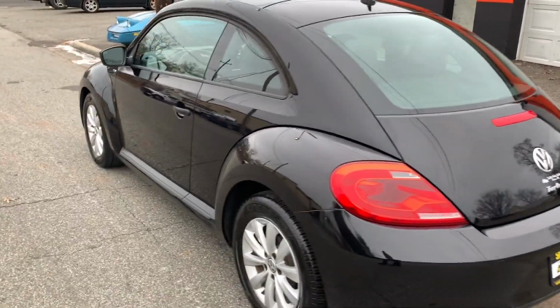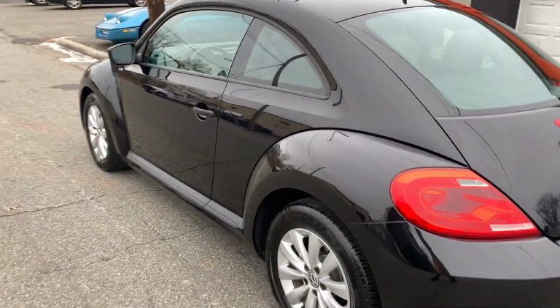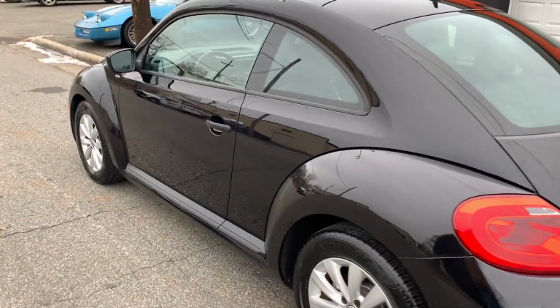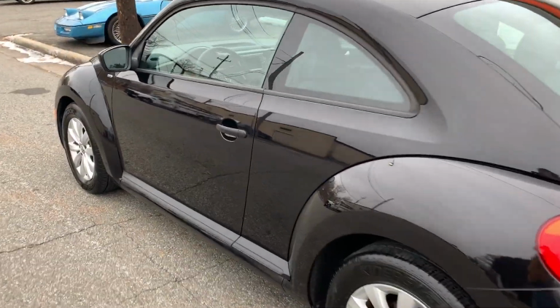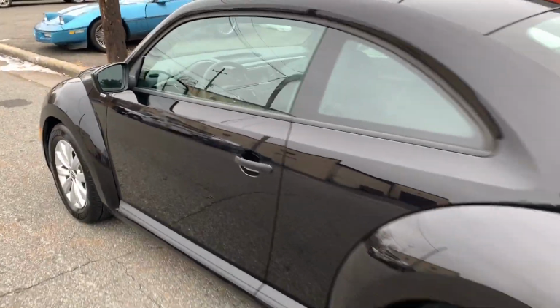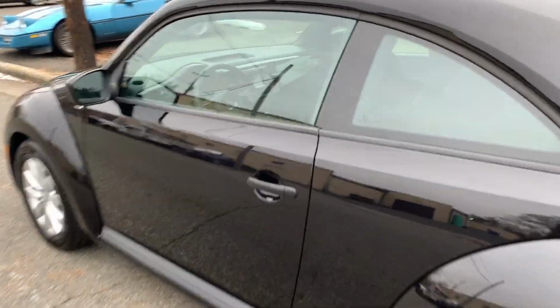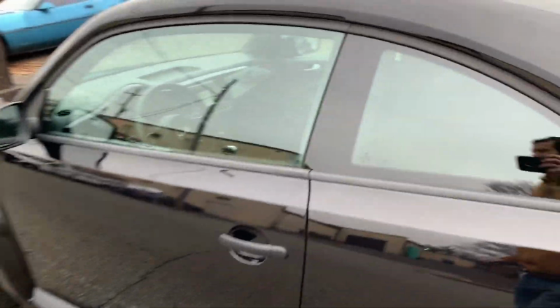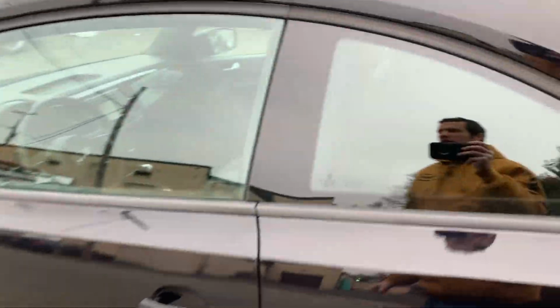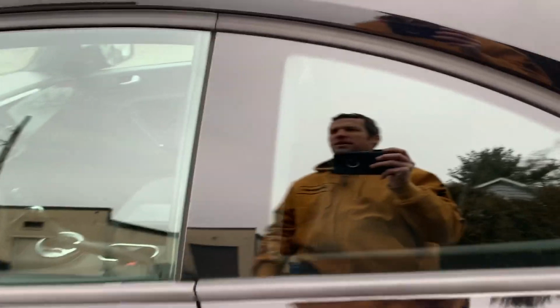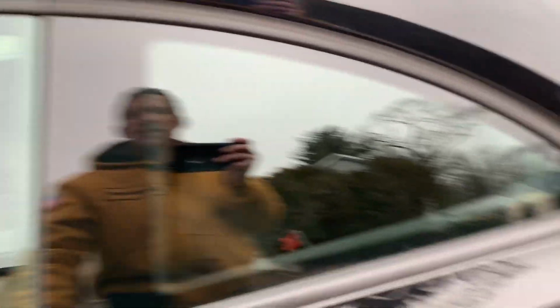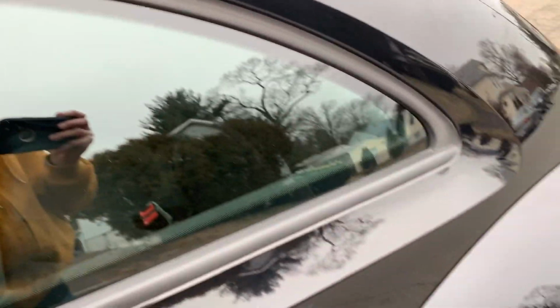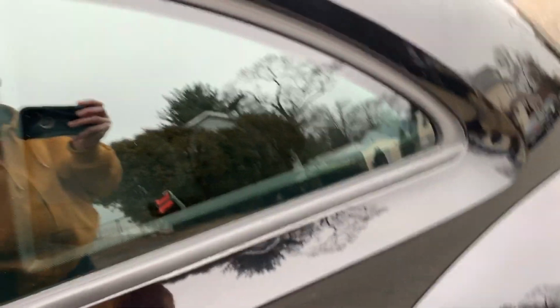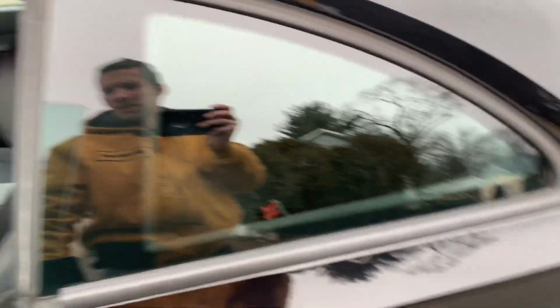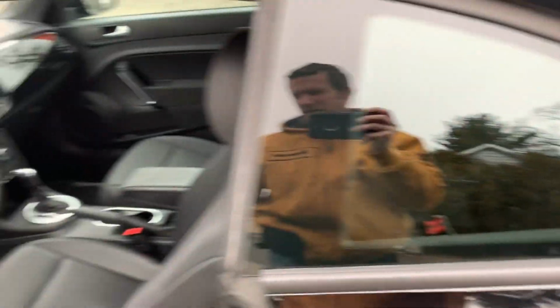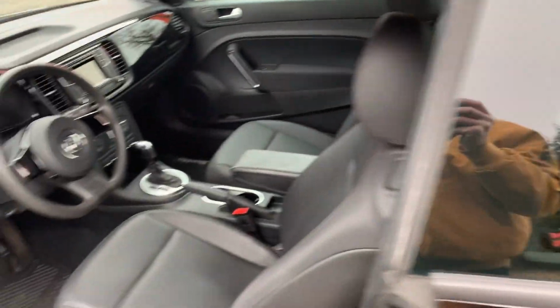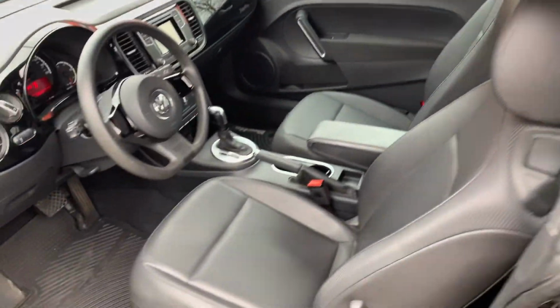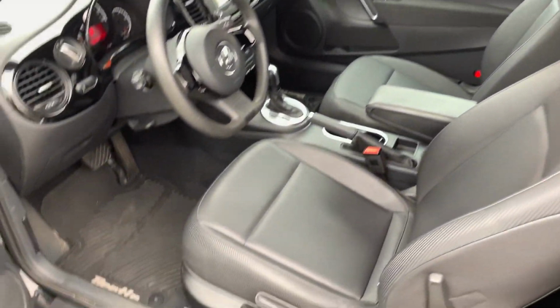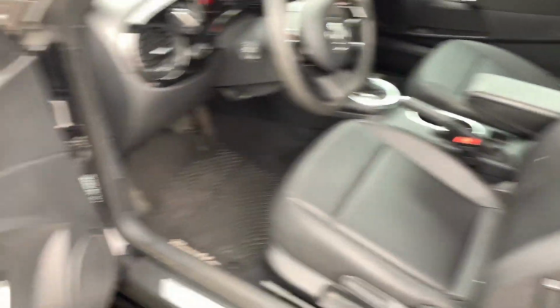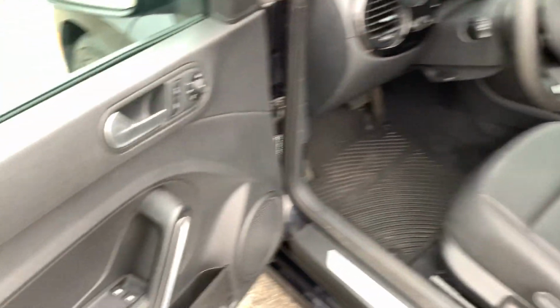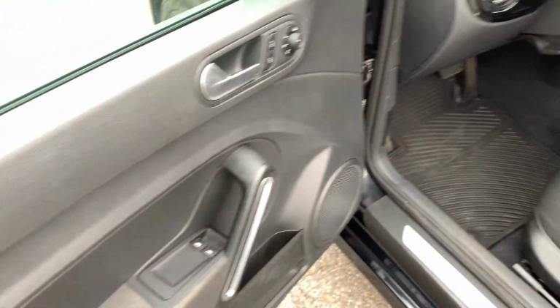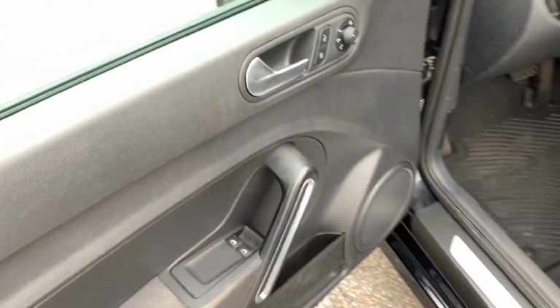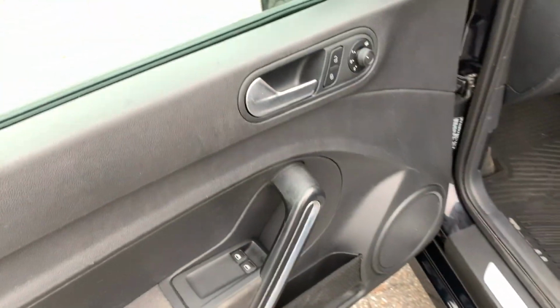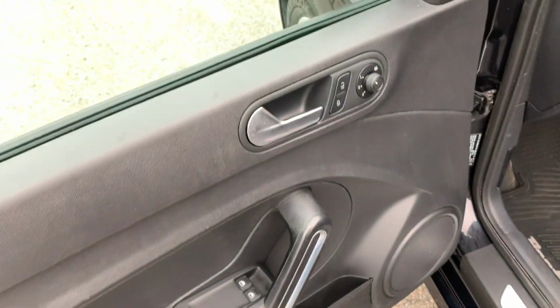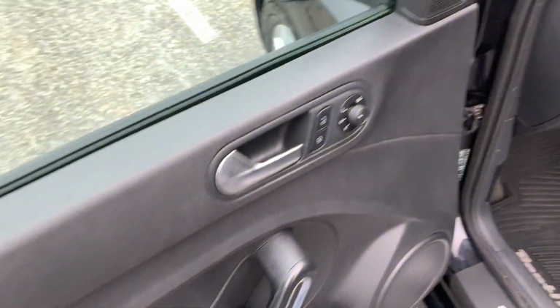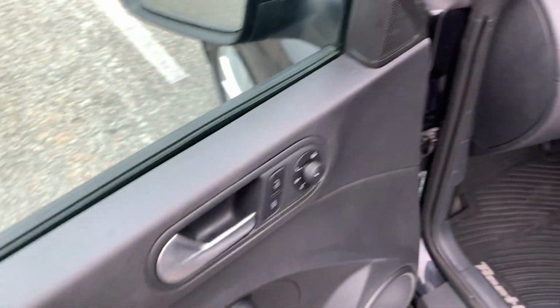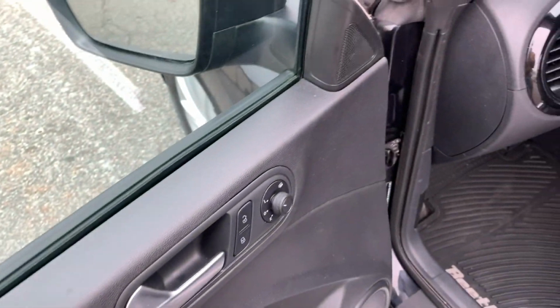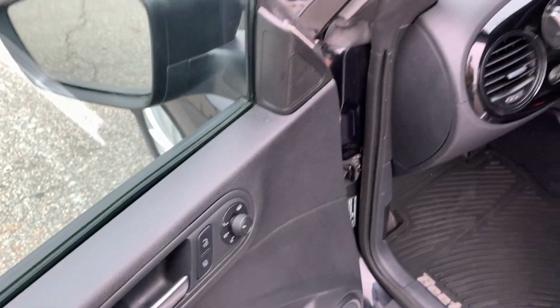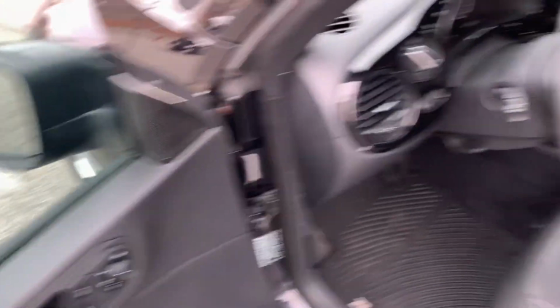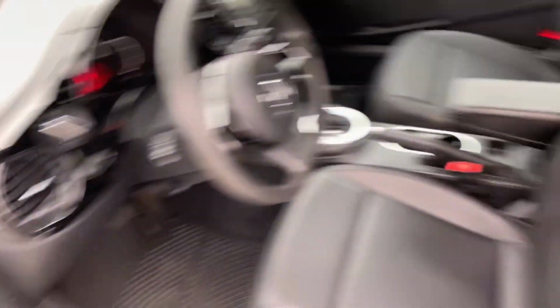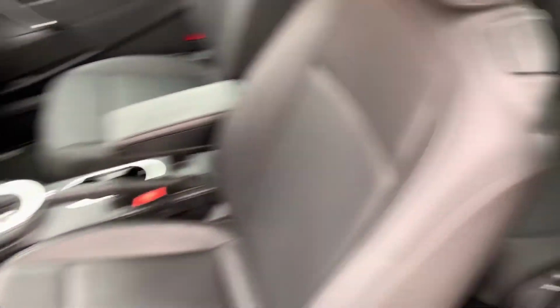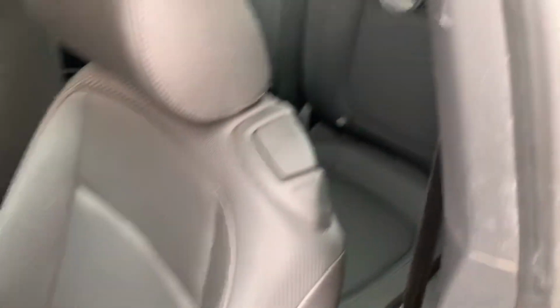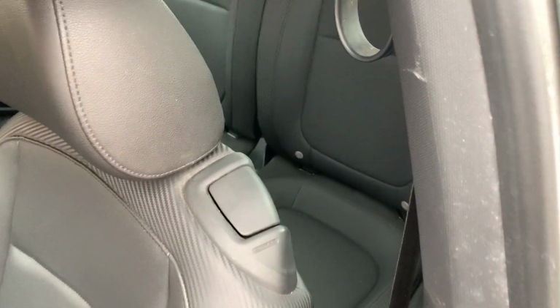This is a fun car to drive. Over here you've got power windows, power mirrors, and power locks.